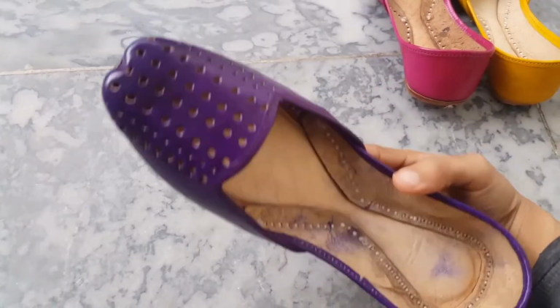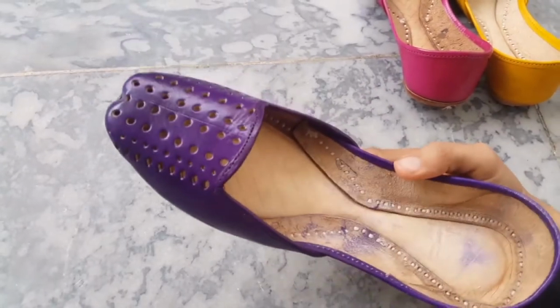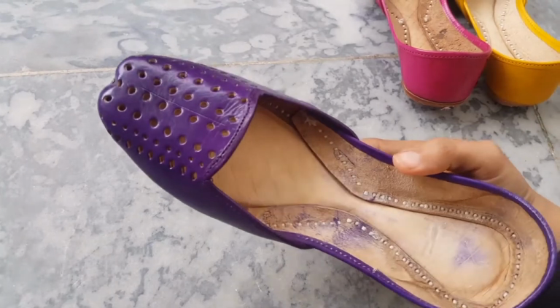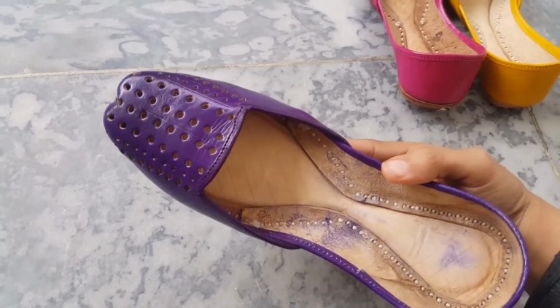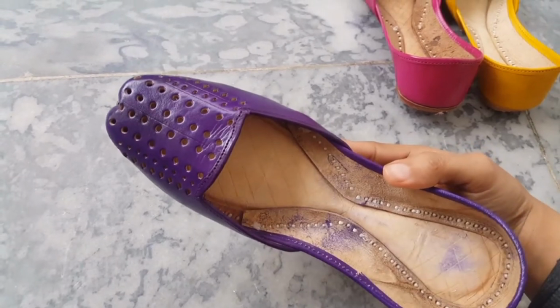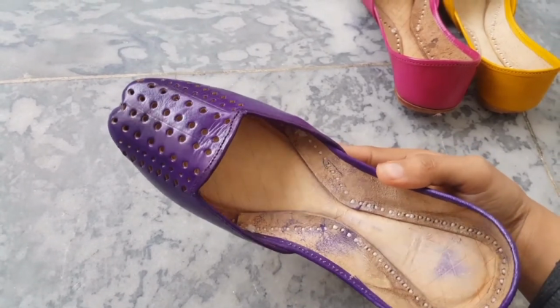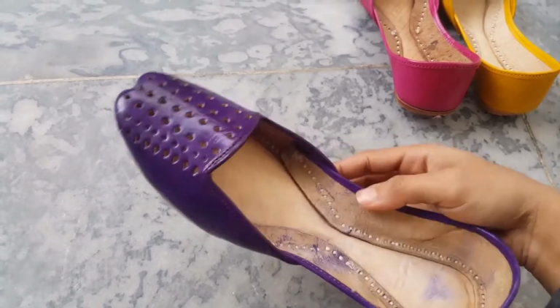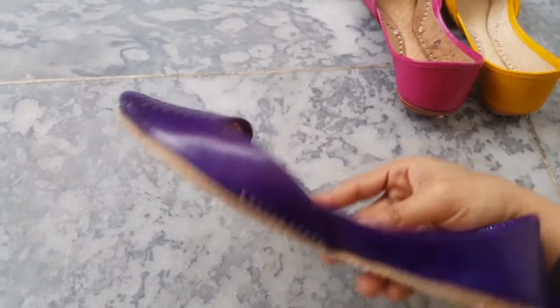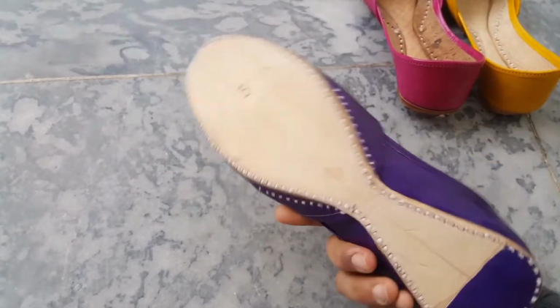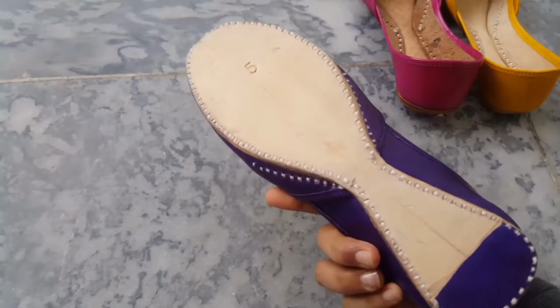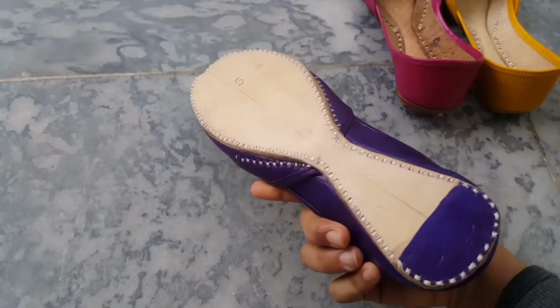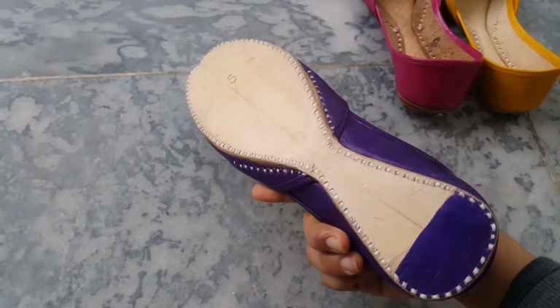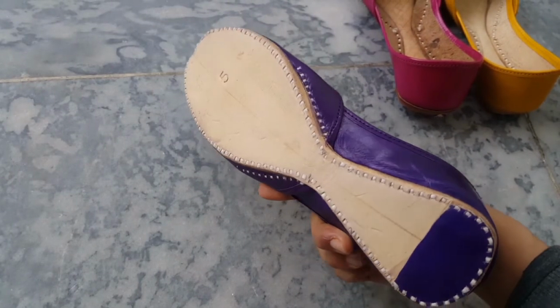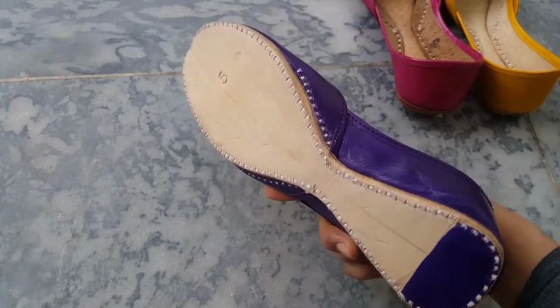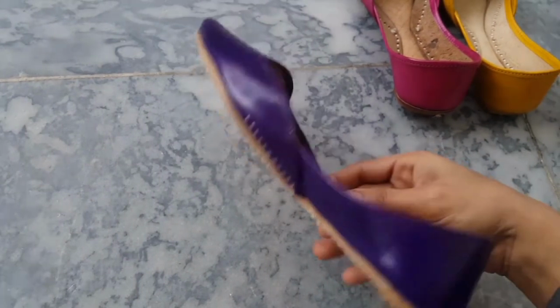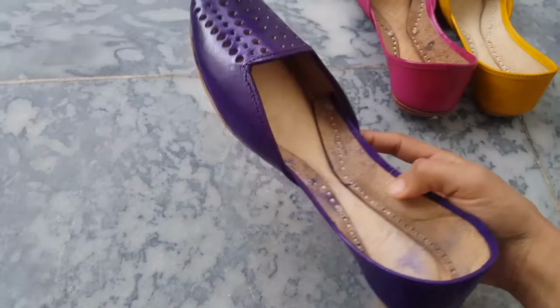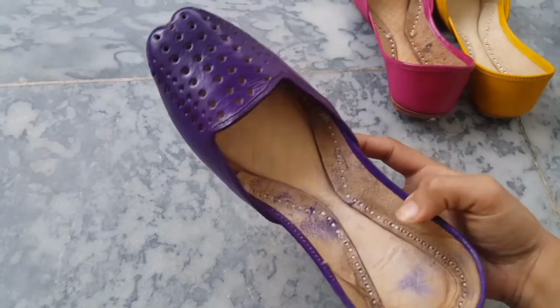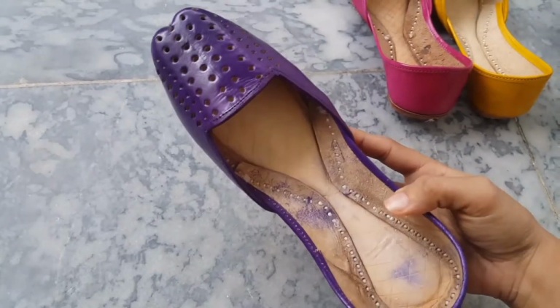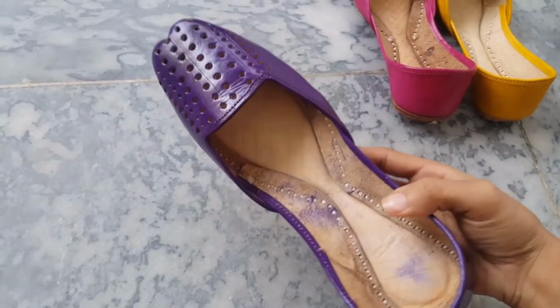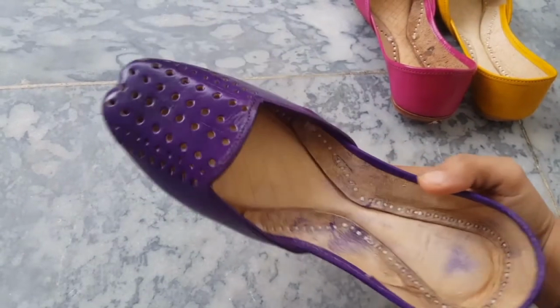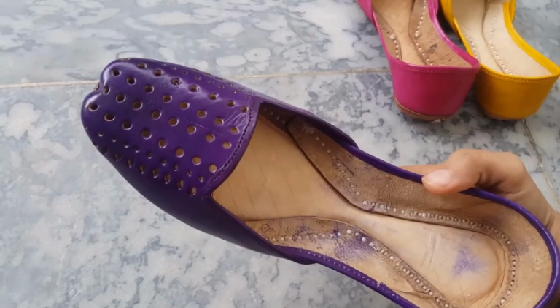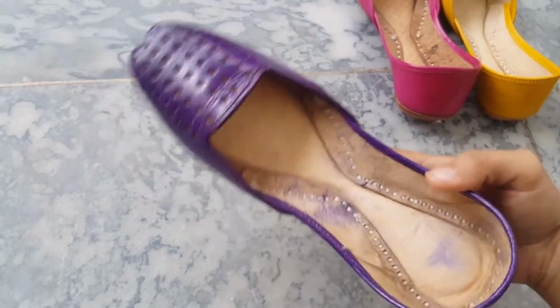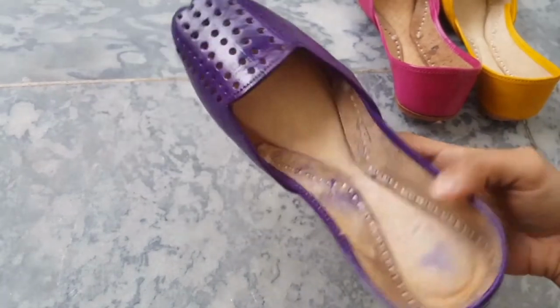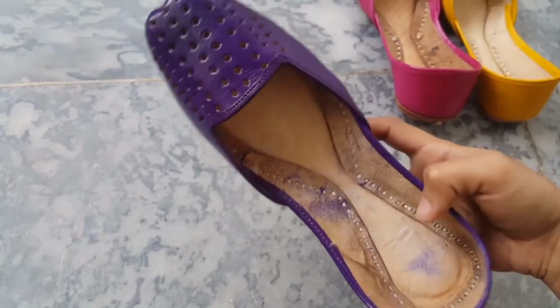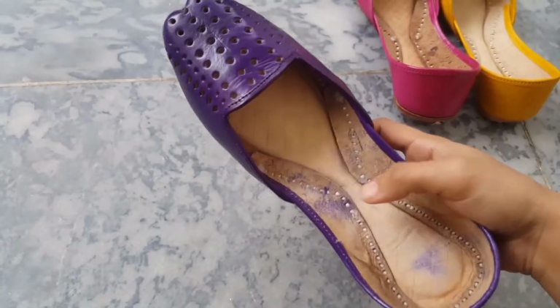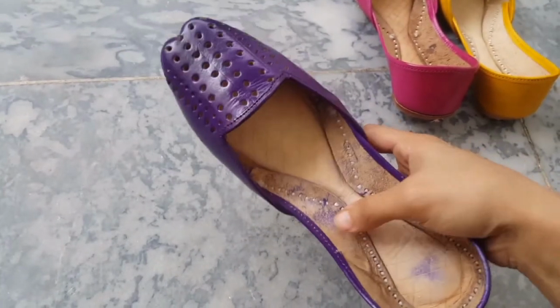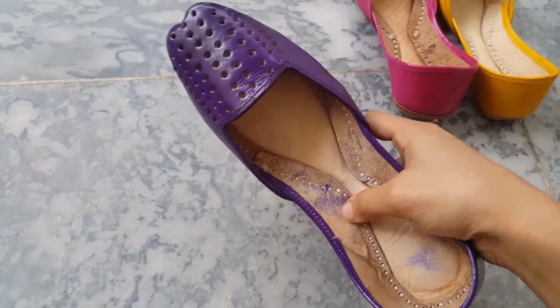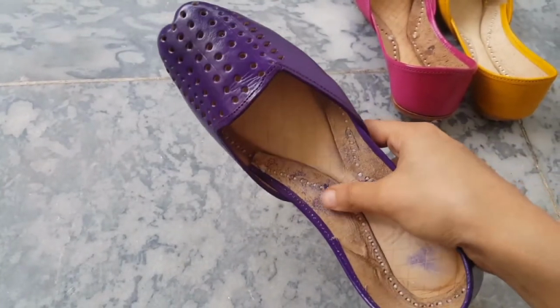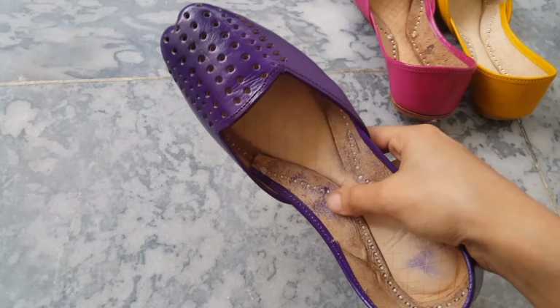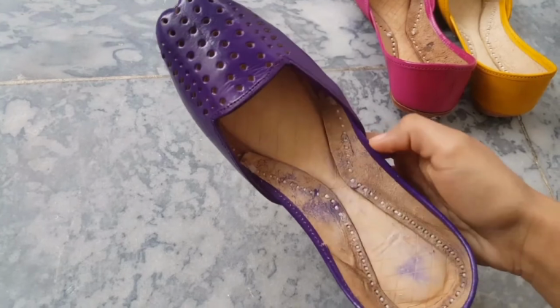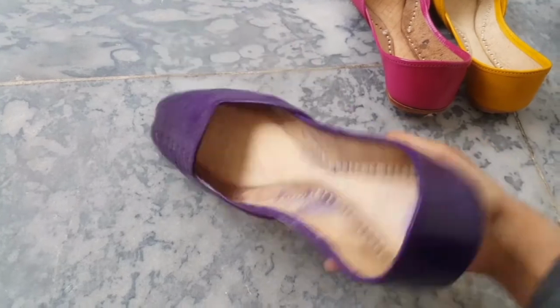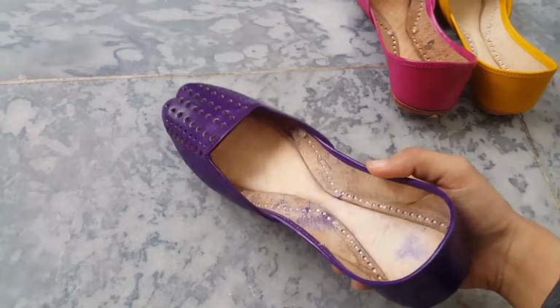This is a deep purple color. These are handmade products. As you can see the purple shade.